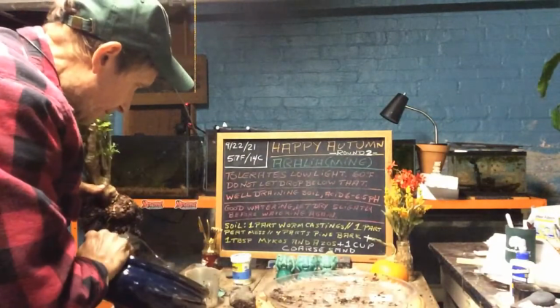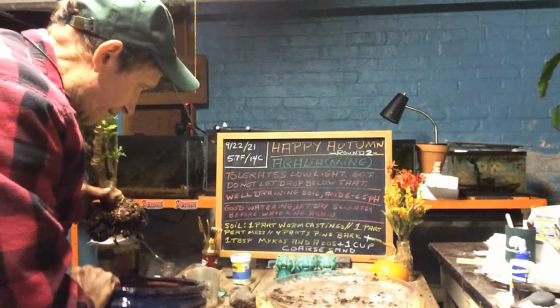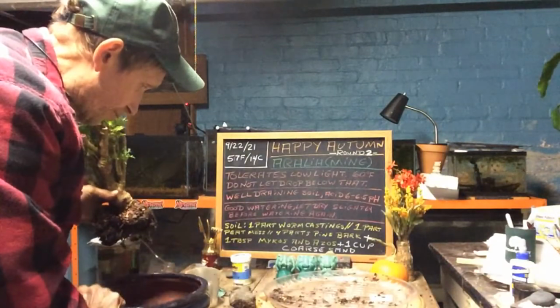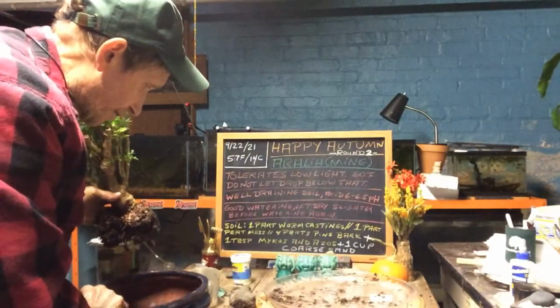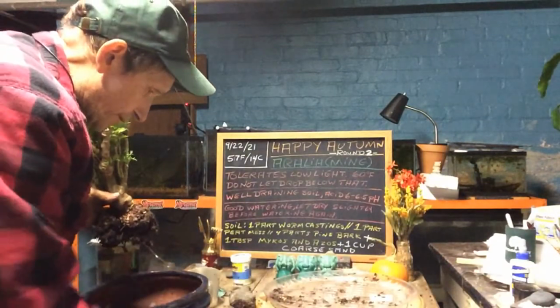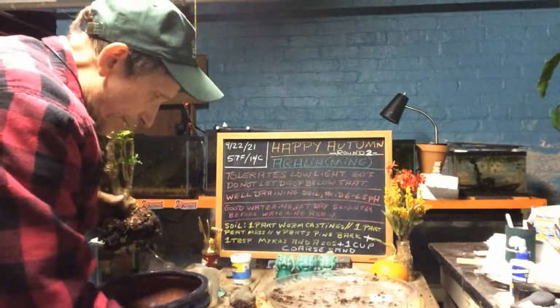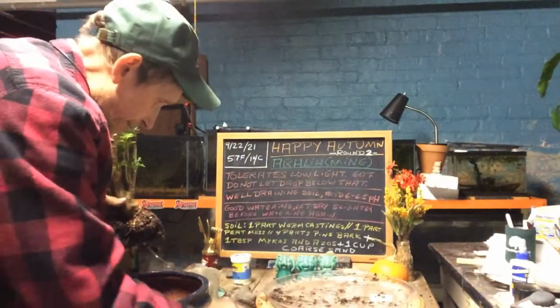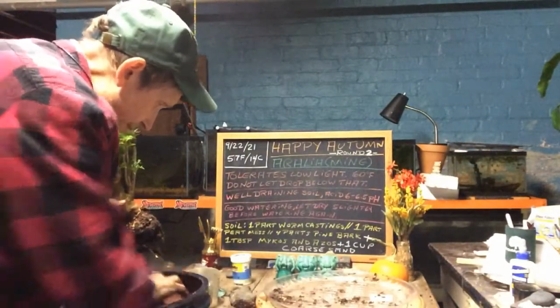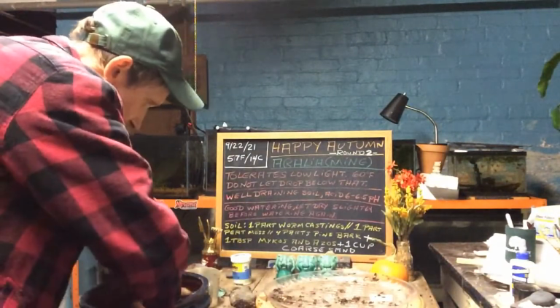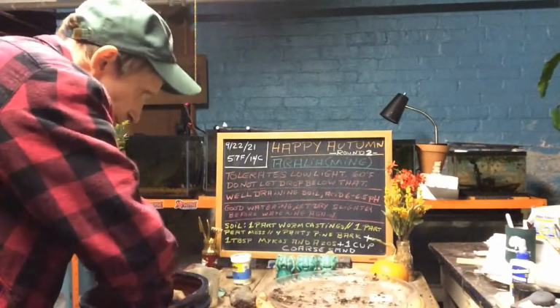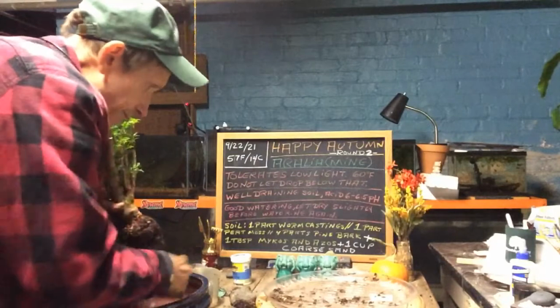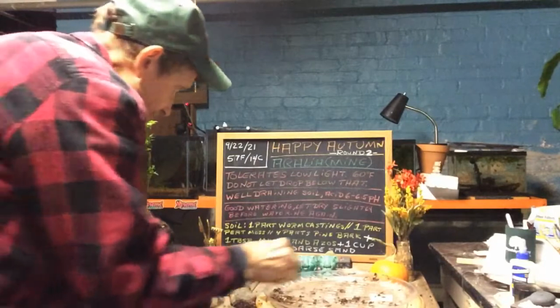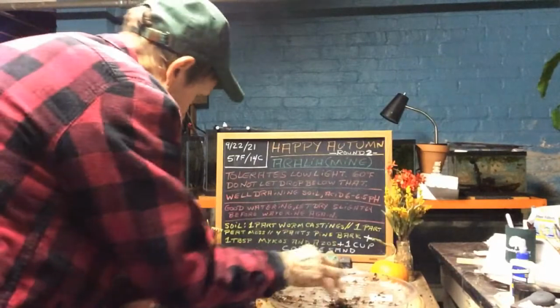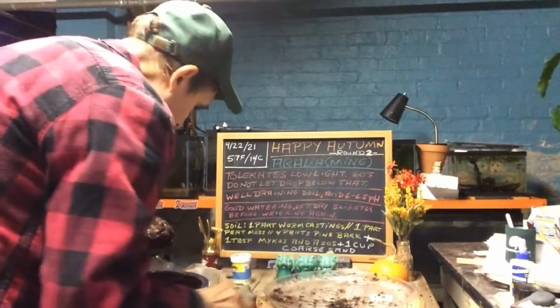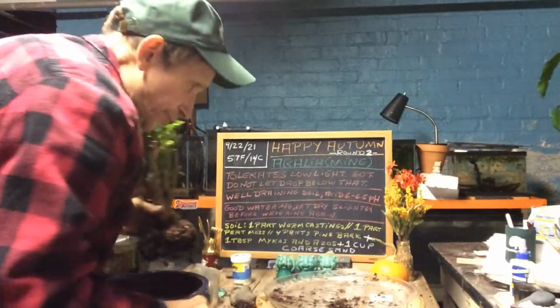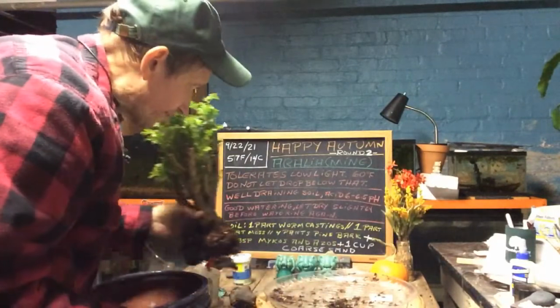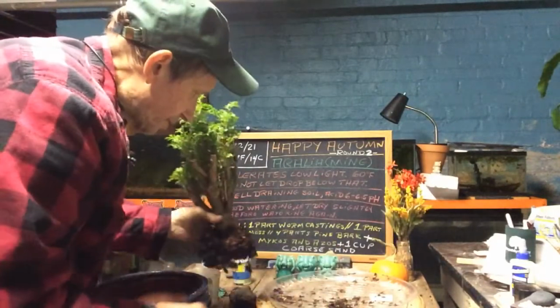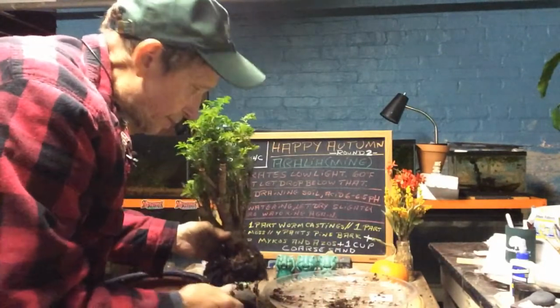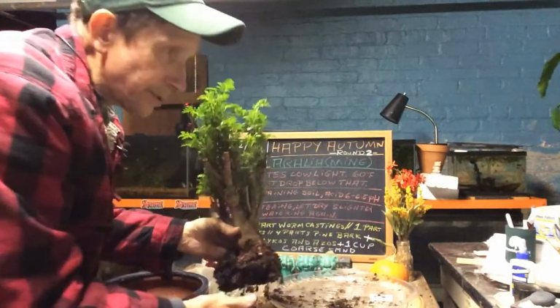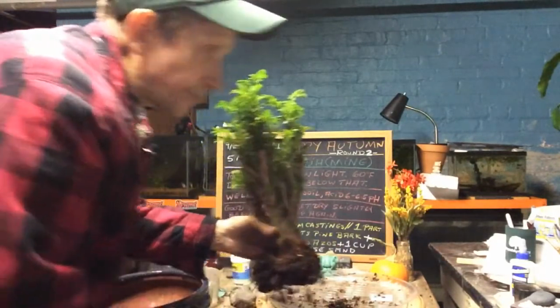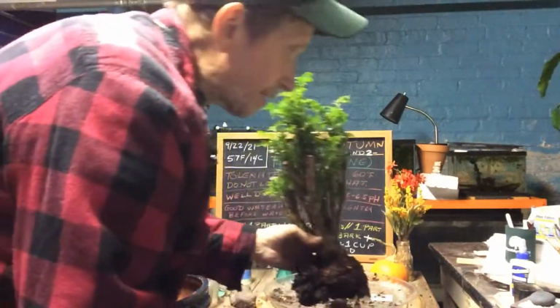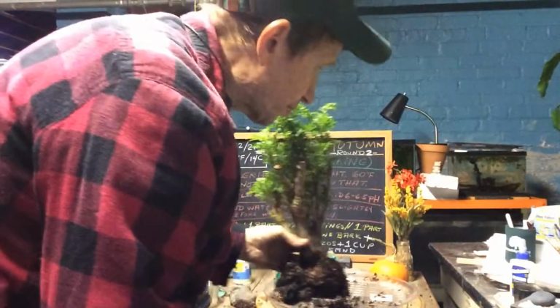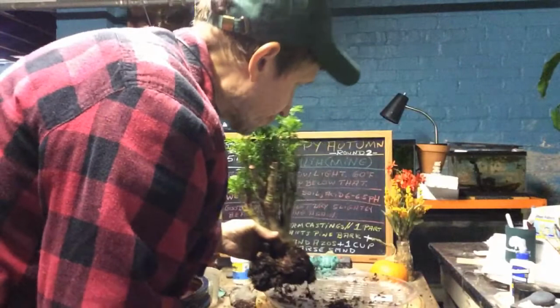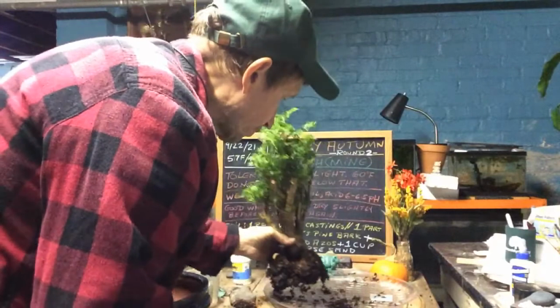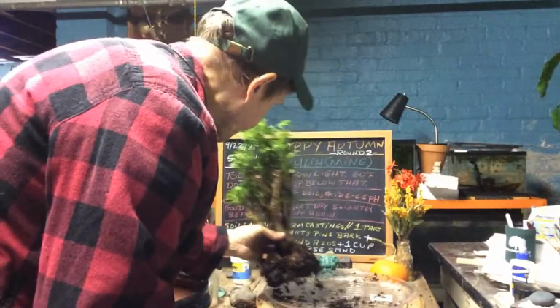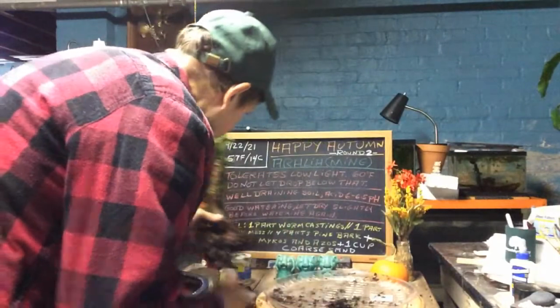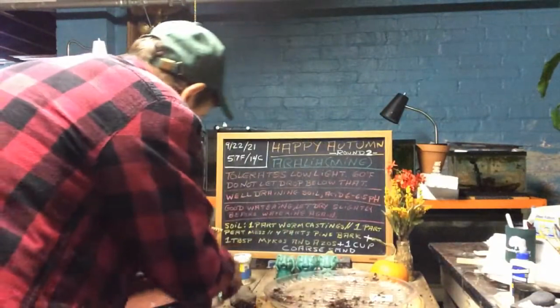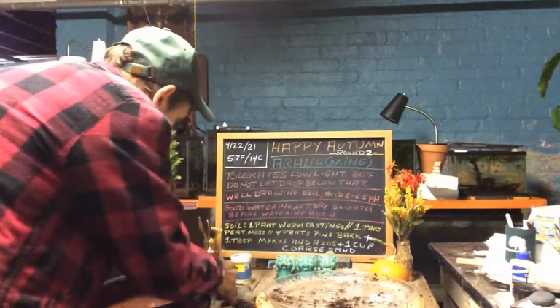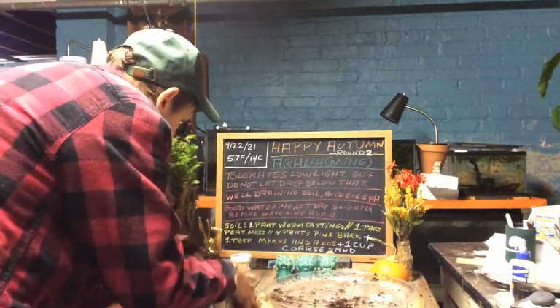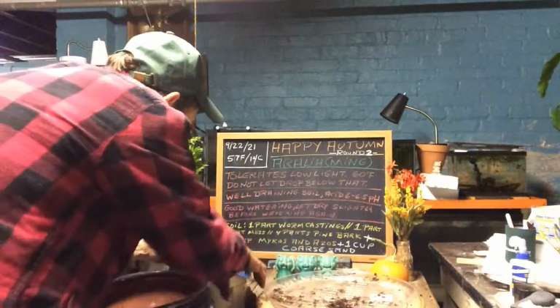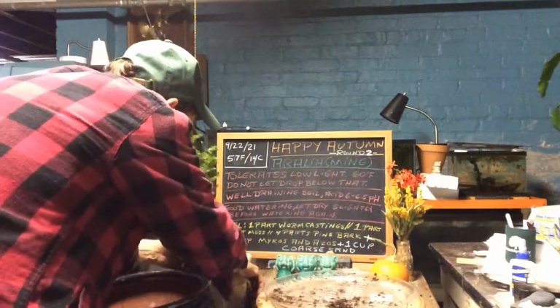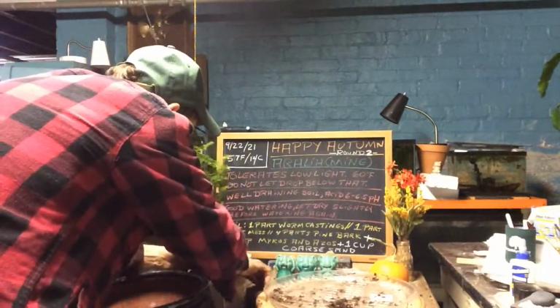Now I am not going to use Sphagnum Moss on the bottom, because I want this tree's soil to drain well. It's got a nice root structure, so let's put it on the side so it doesn't fall.